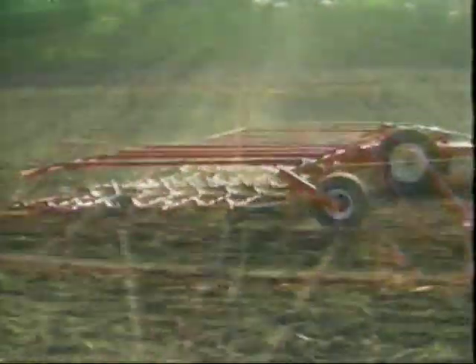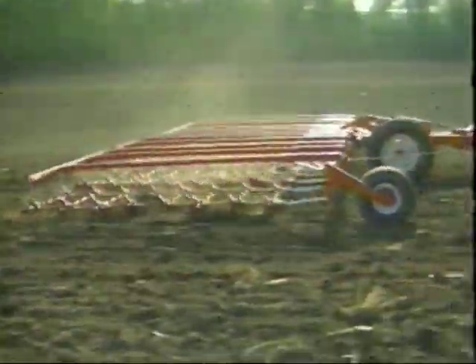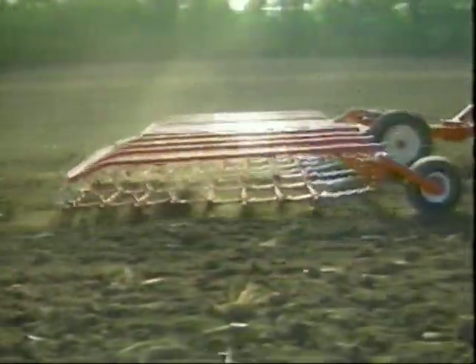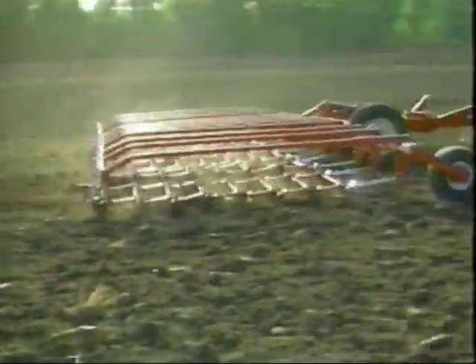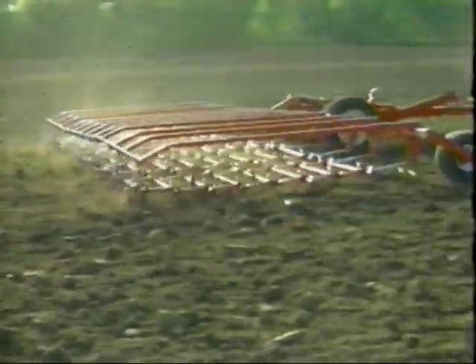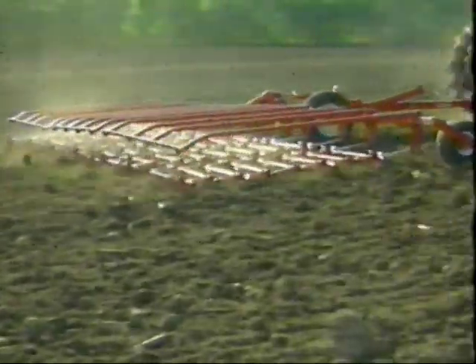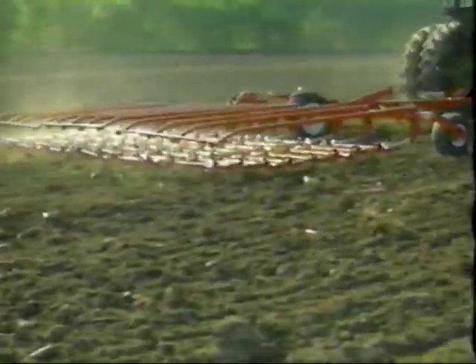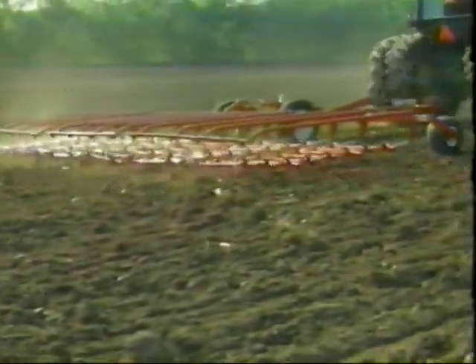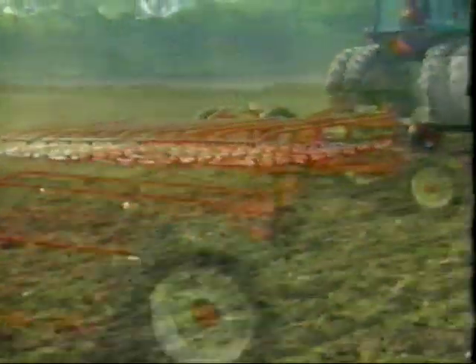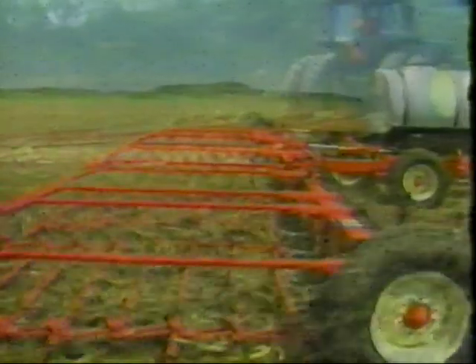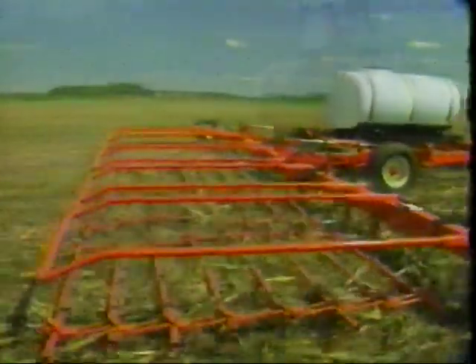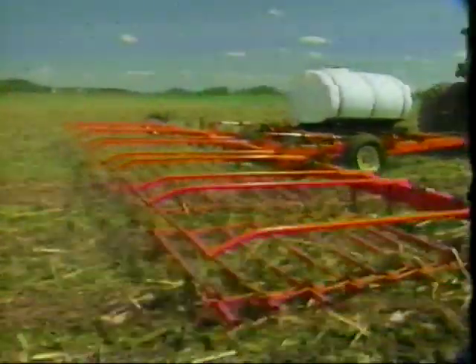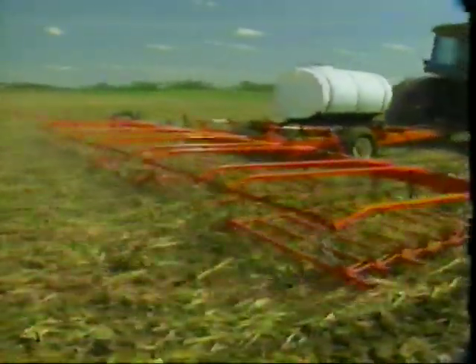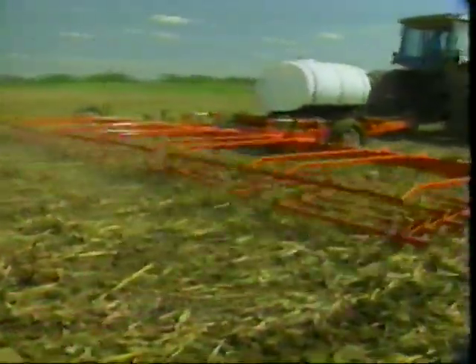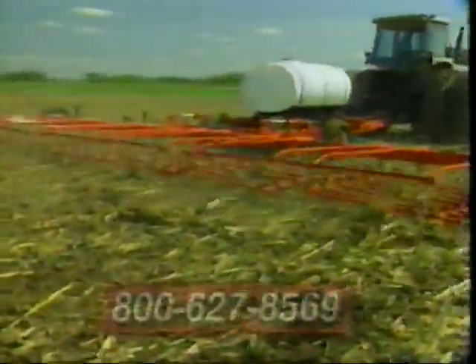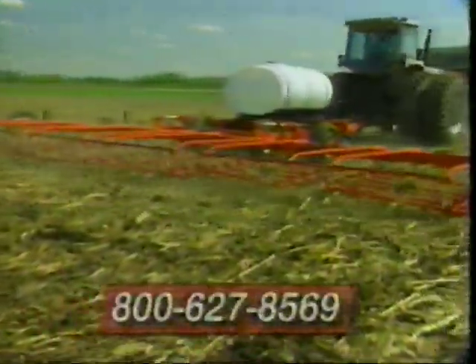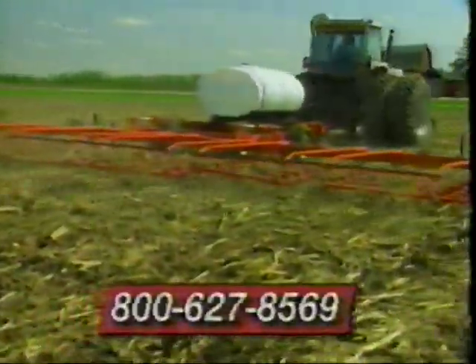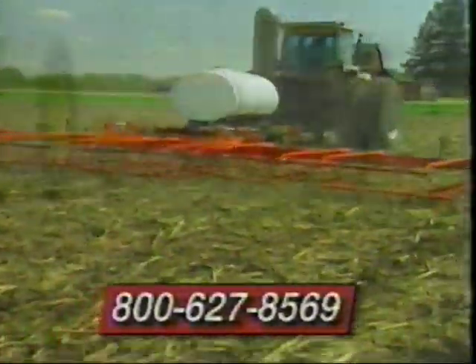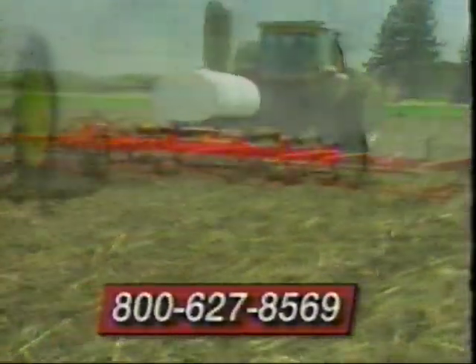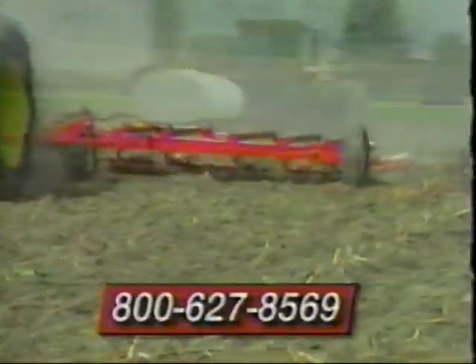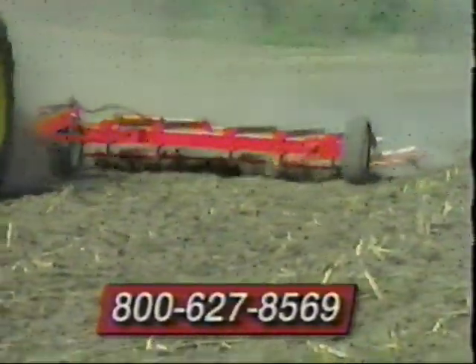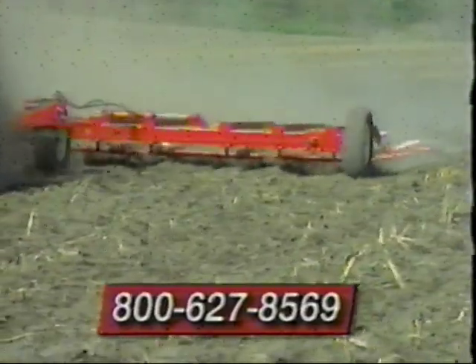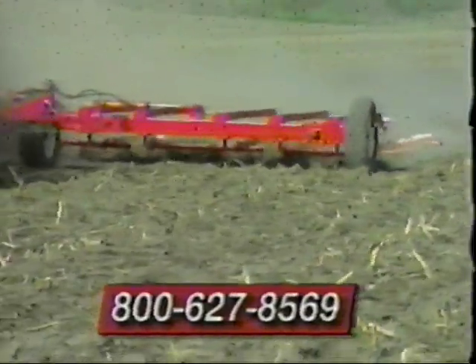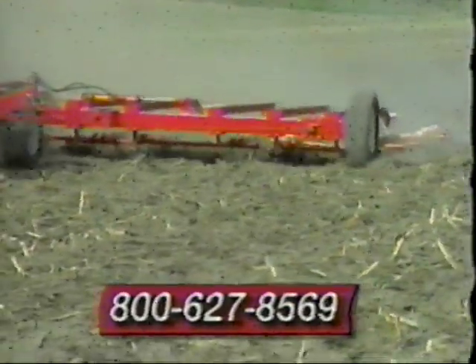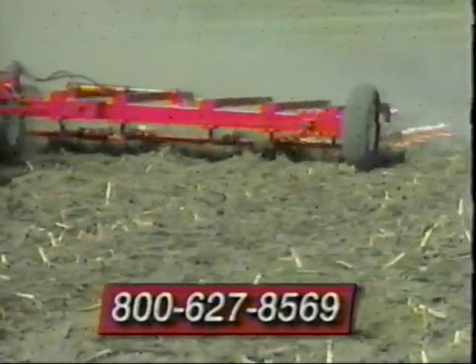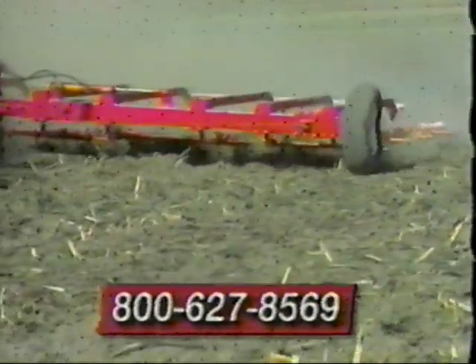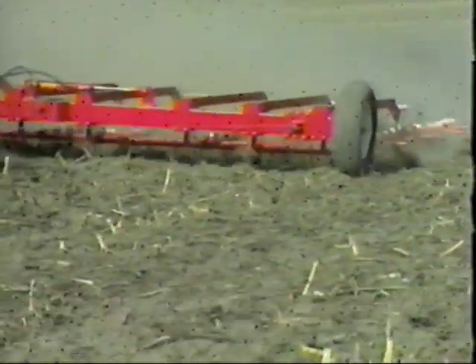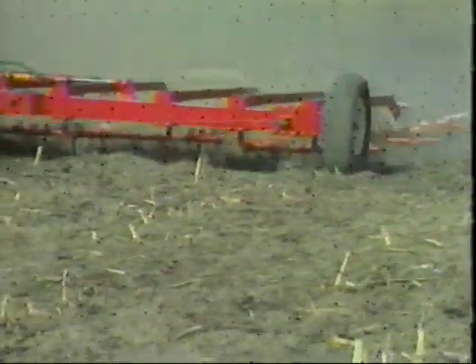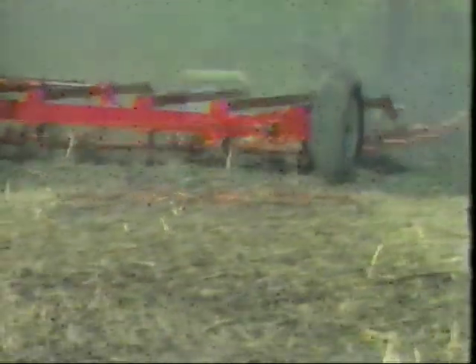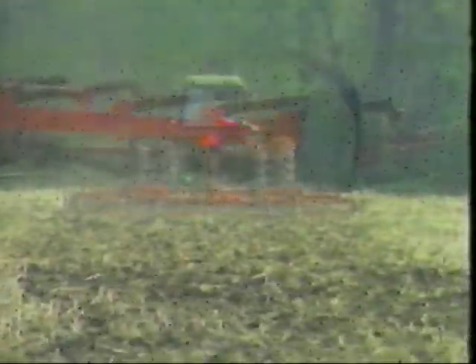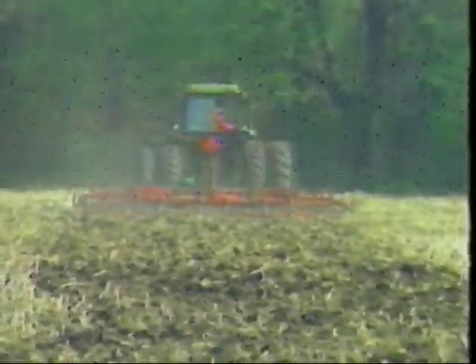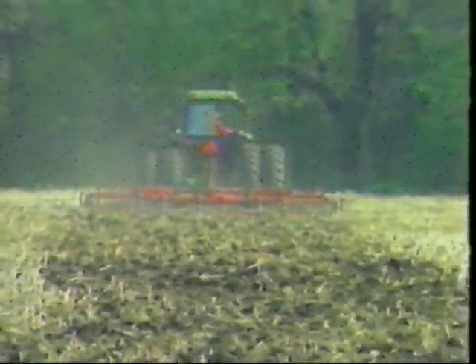To order your McFarlane Harrow, or for more information, talk to your implement dealer or call 800-627-8569. McFarlane Harrows — America's finest harrows.